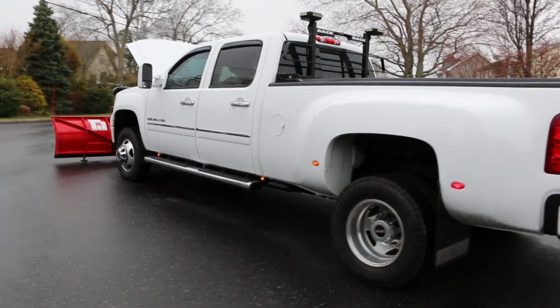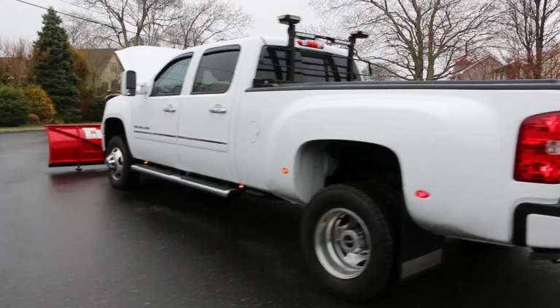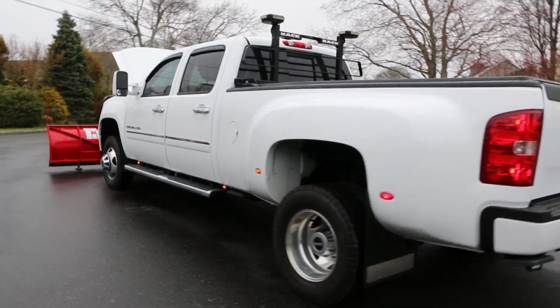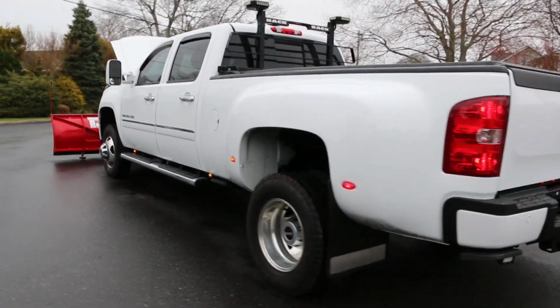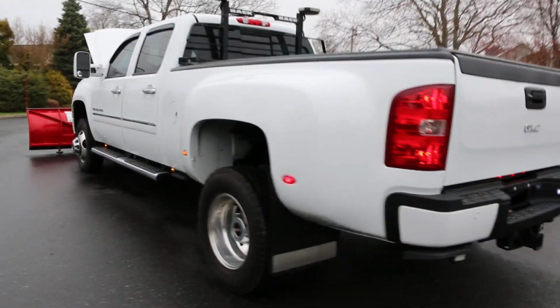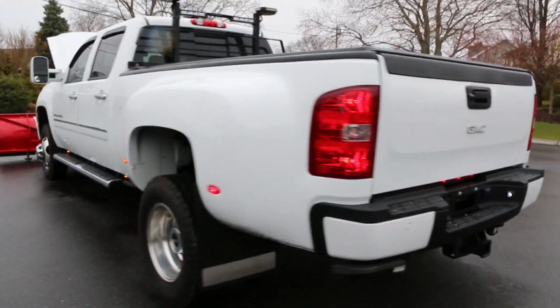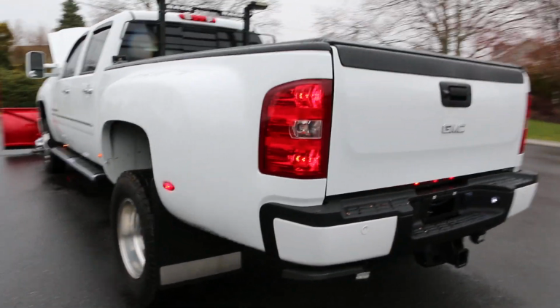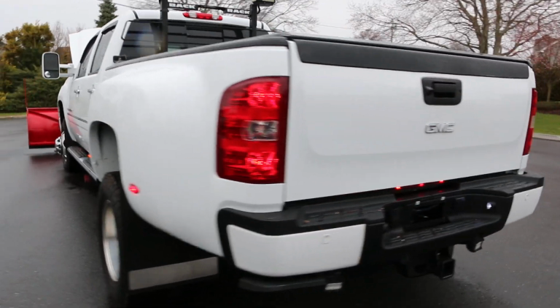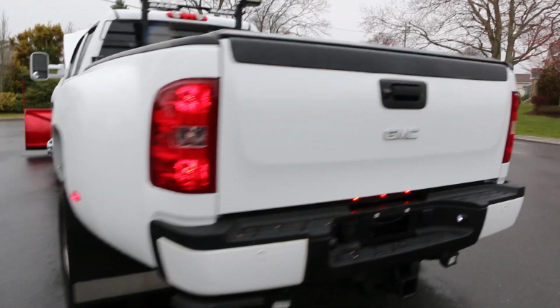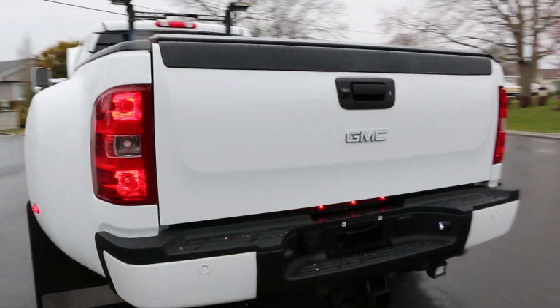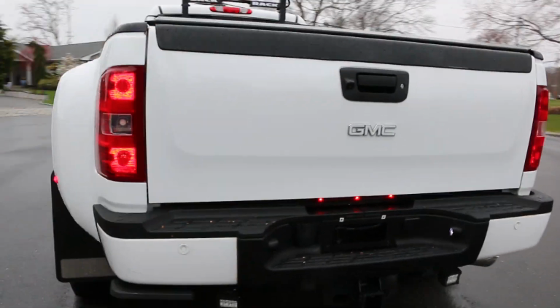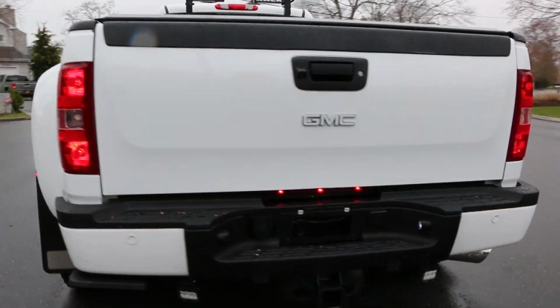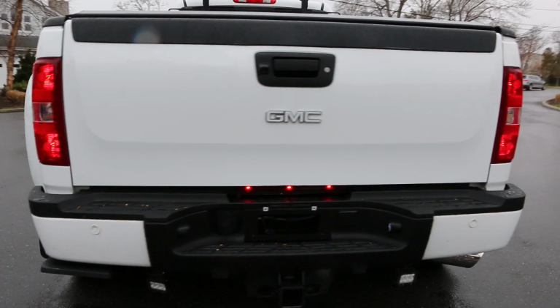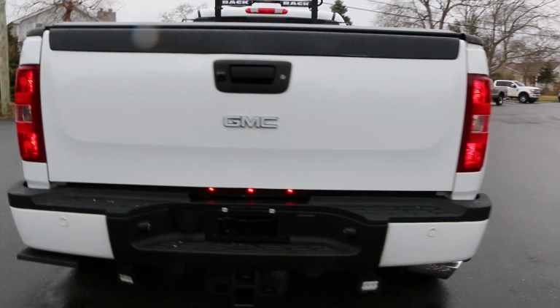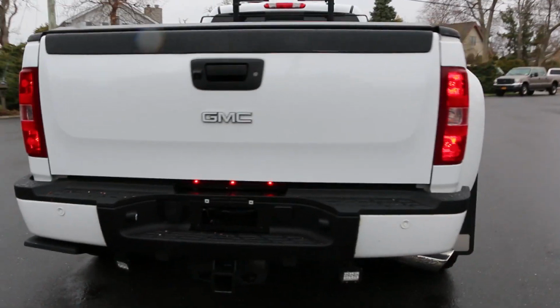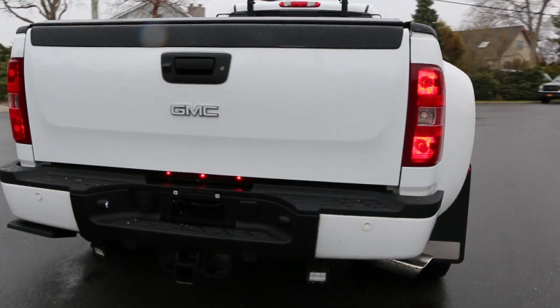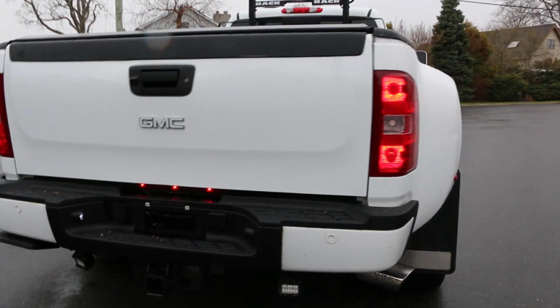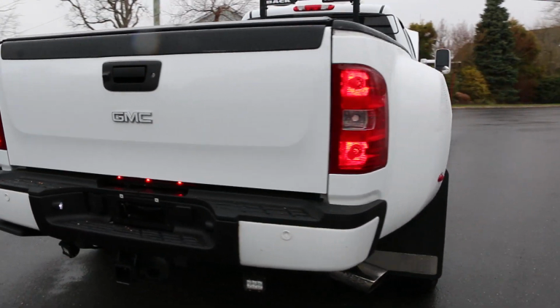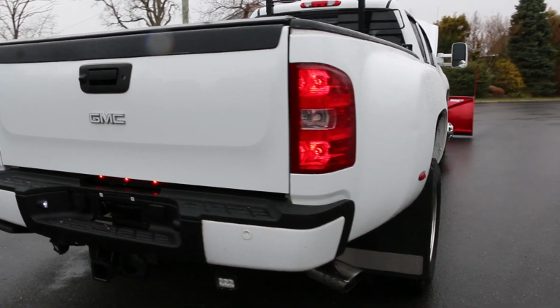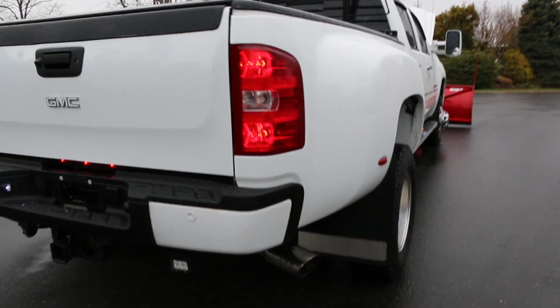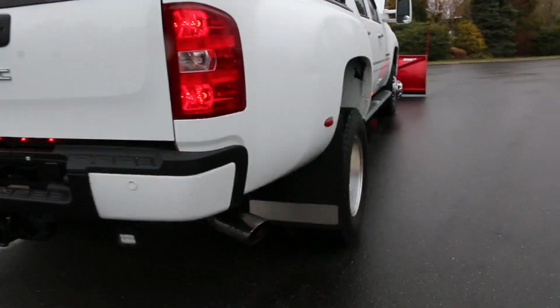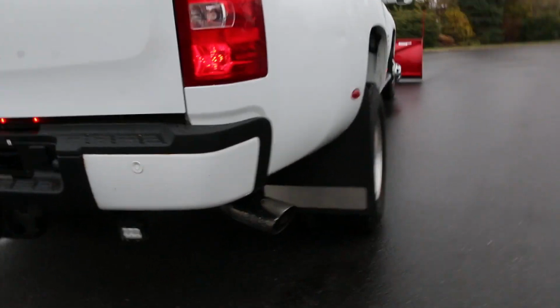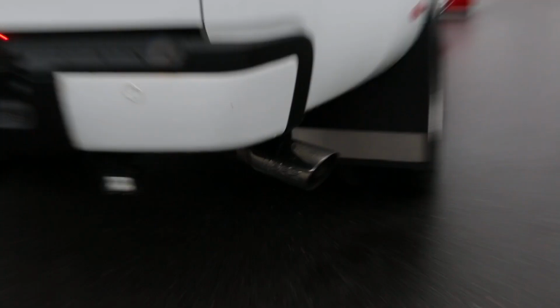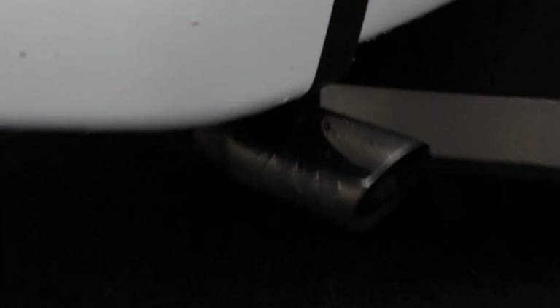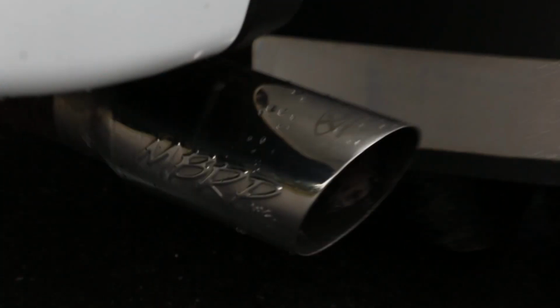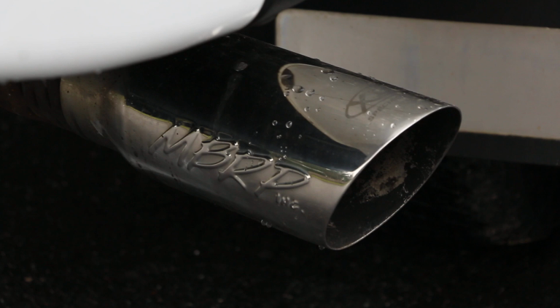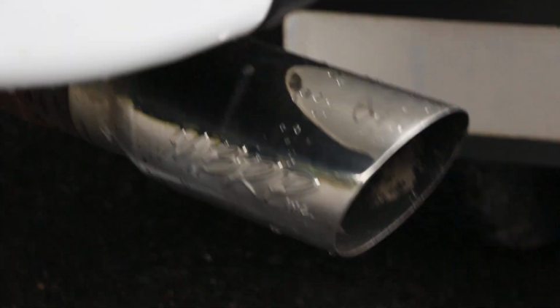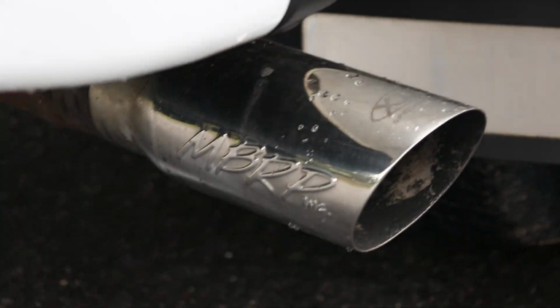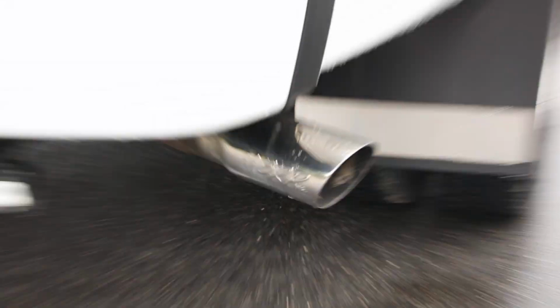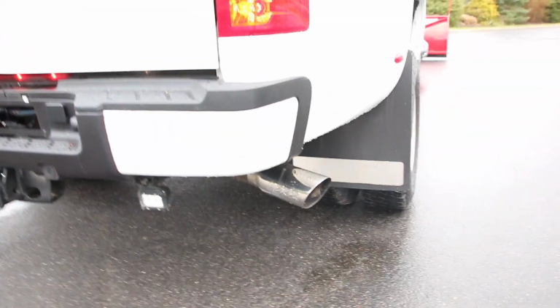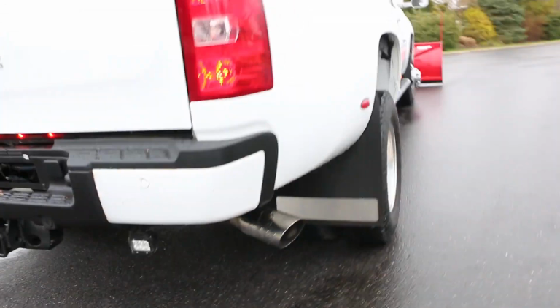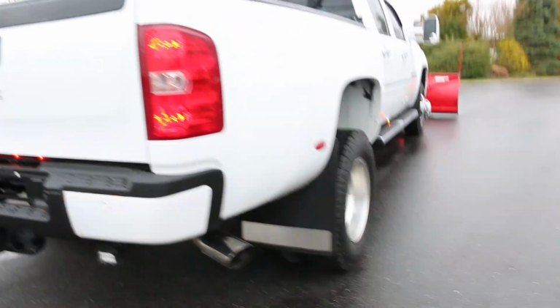Loaded. Got leather, navigation, DVD, and MBRP exhaust. It sounds really nice.